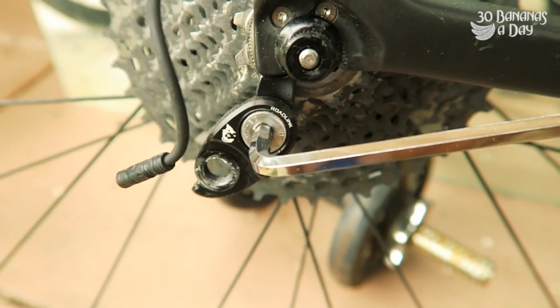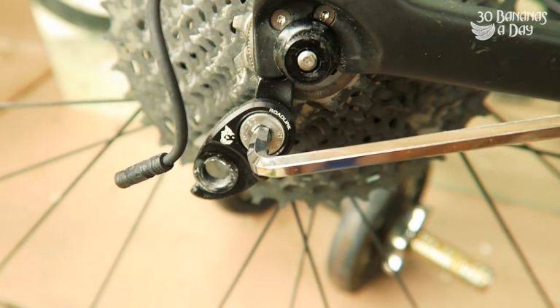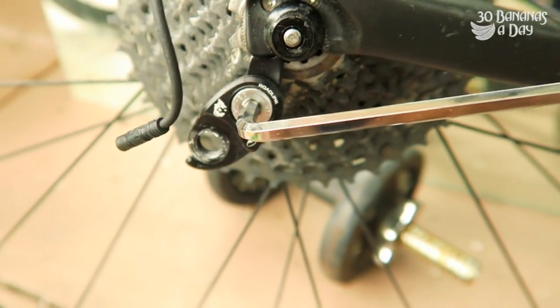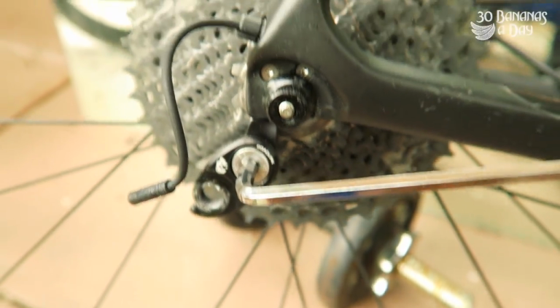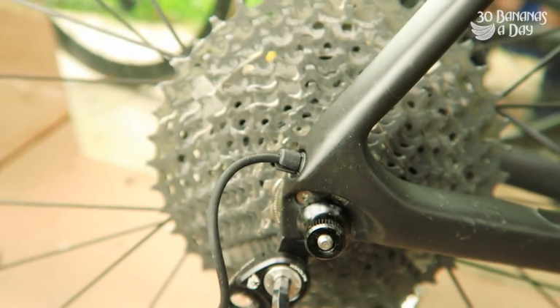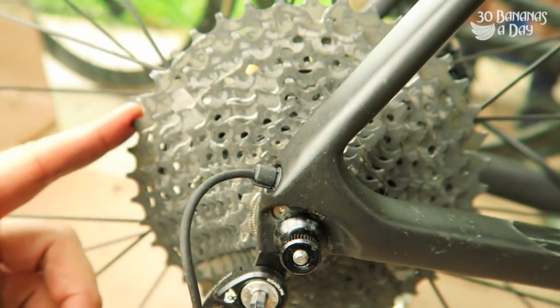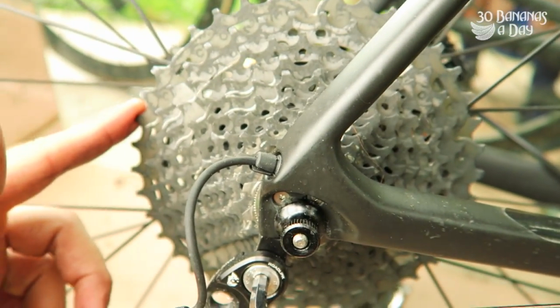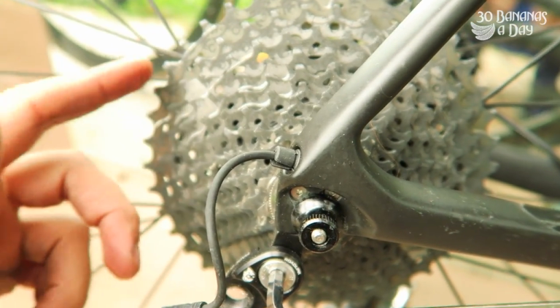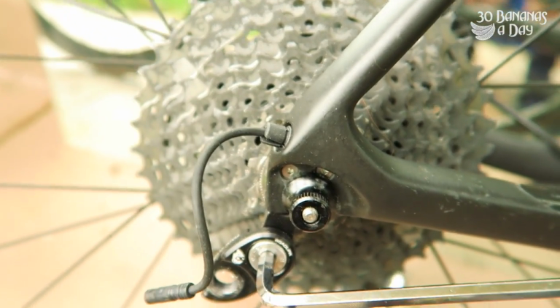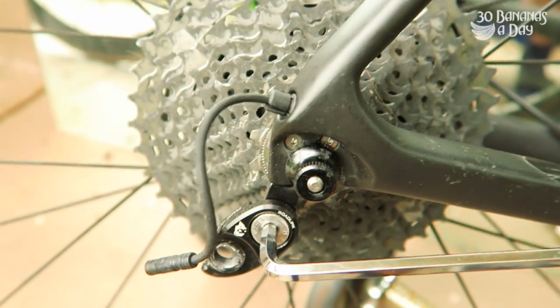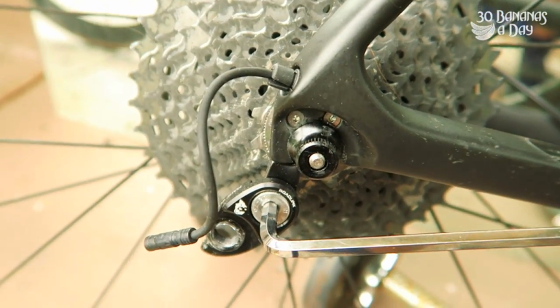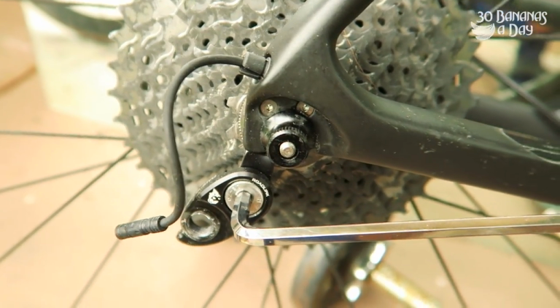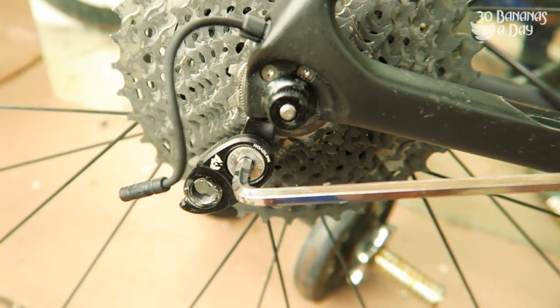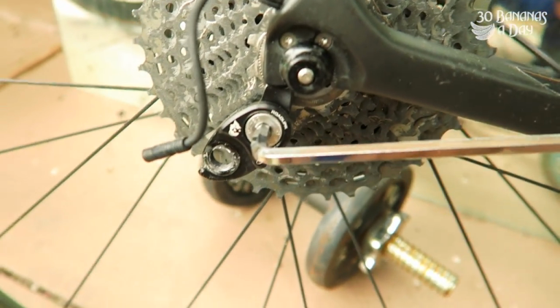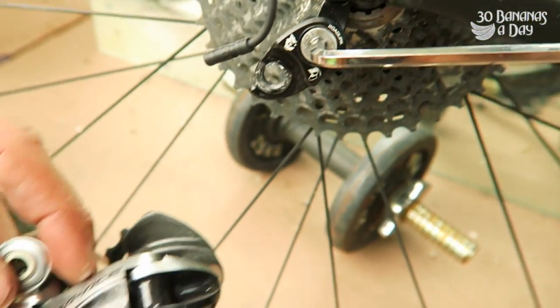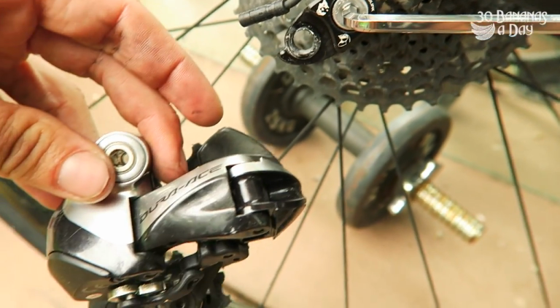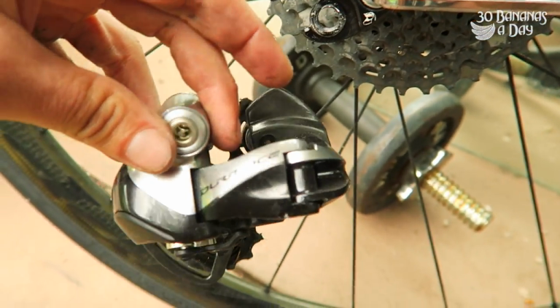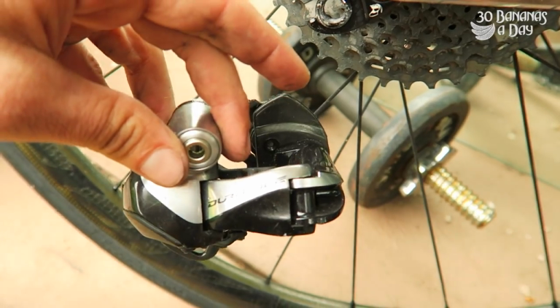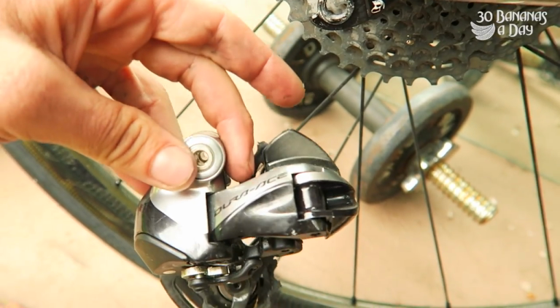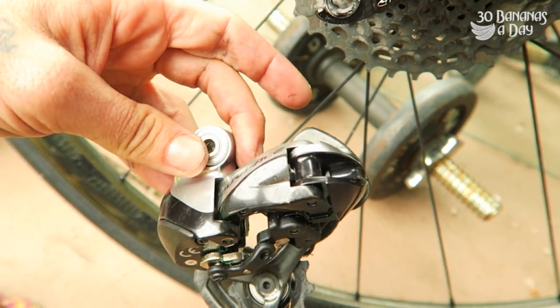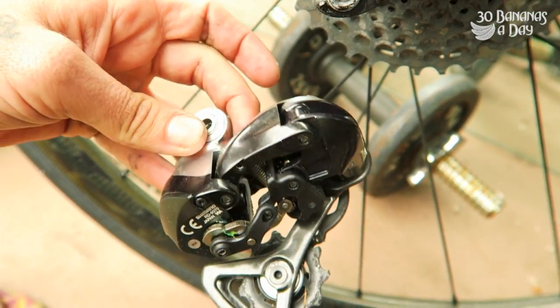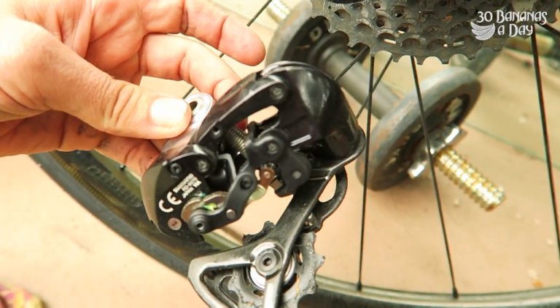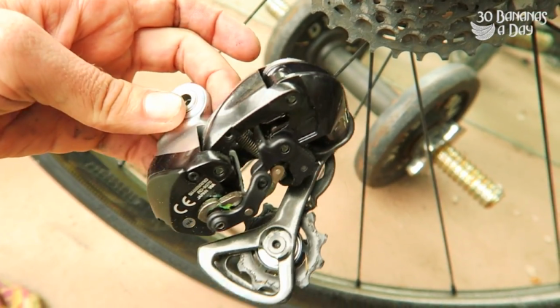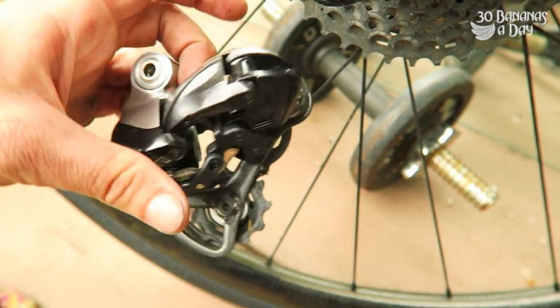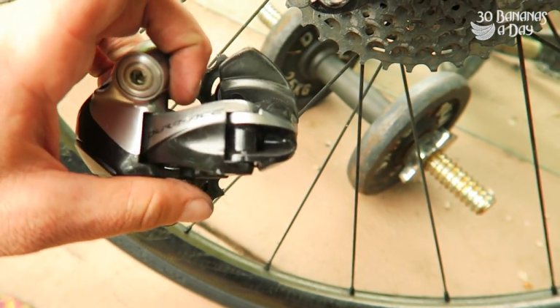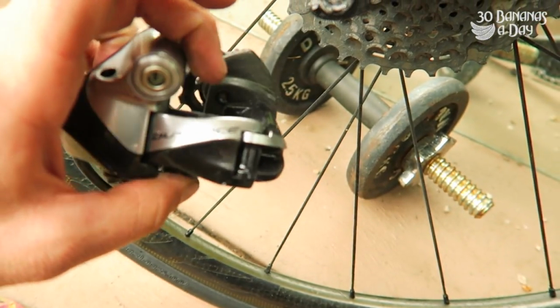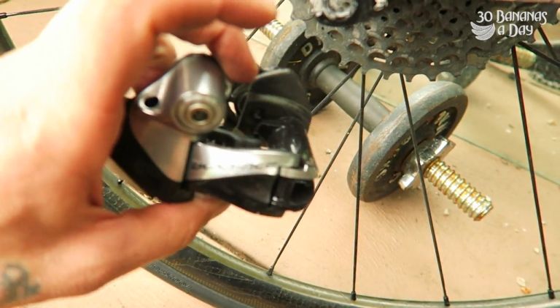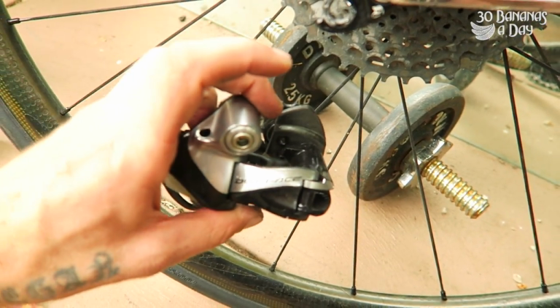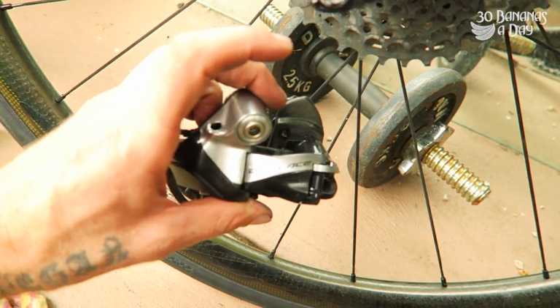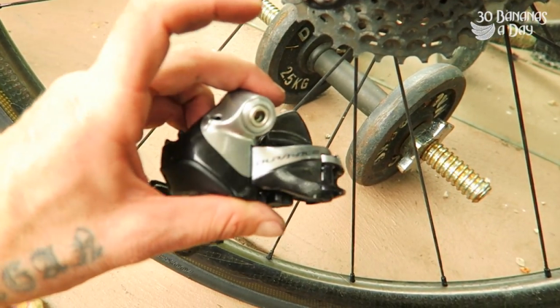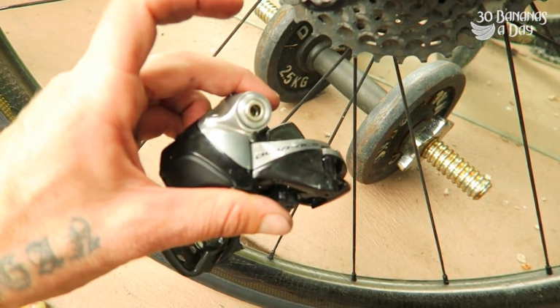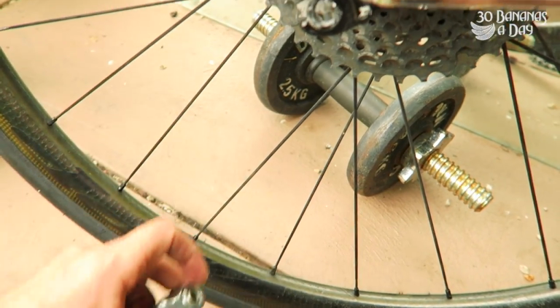So, how to fit a 40 cassette. This is an XDR 9000 40 cassette. It'll work with any Shimano road short cage. This is a Di2 9070. It'll work perfectly.